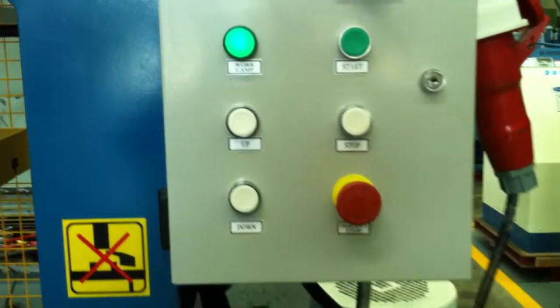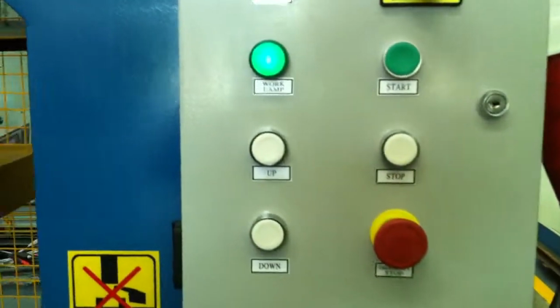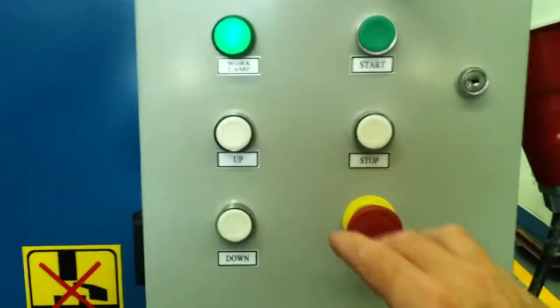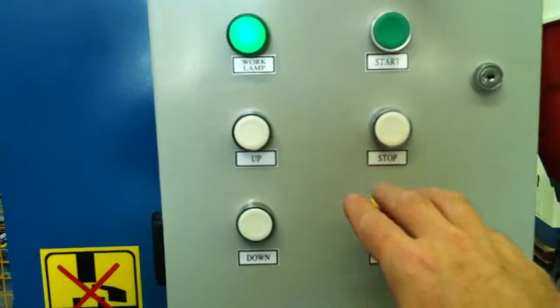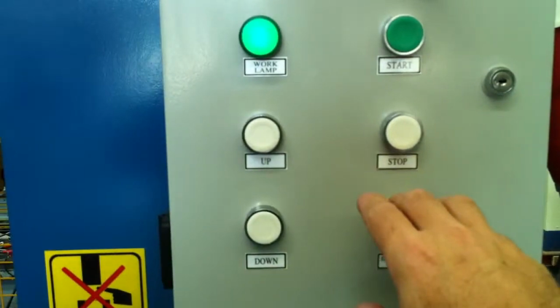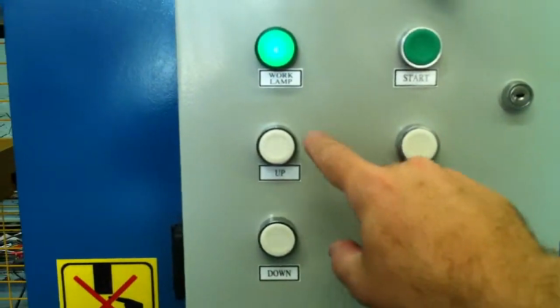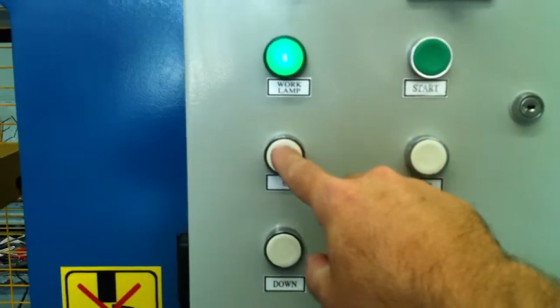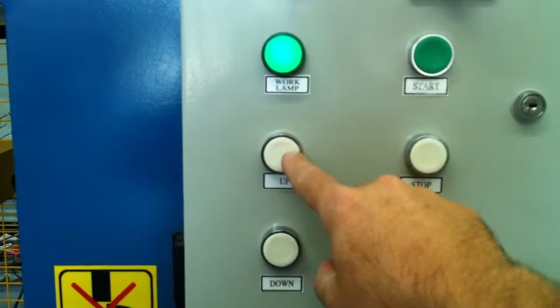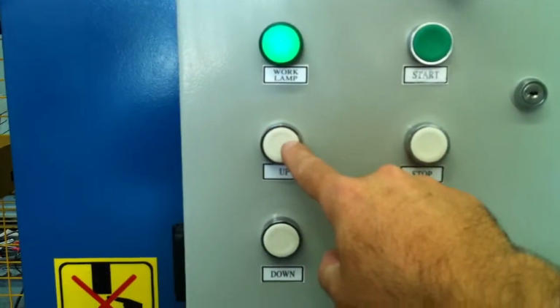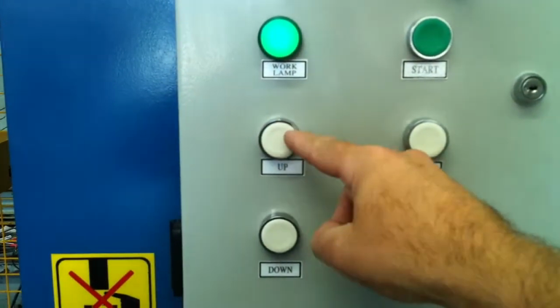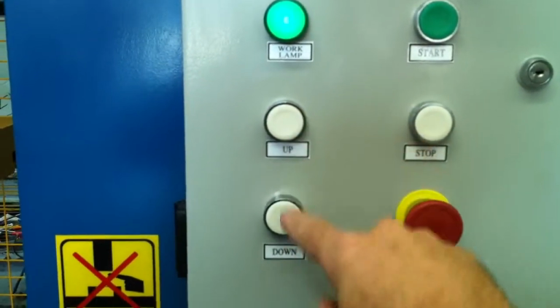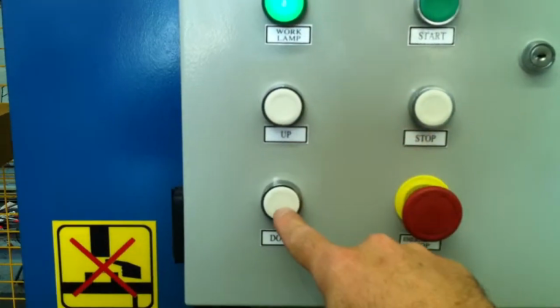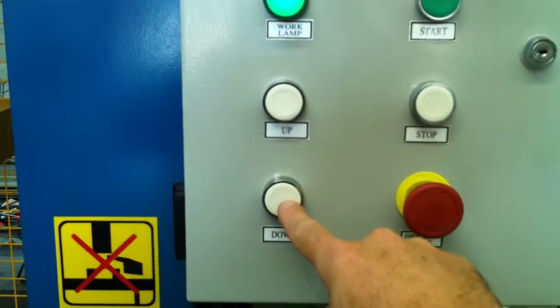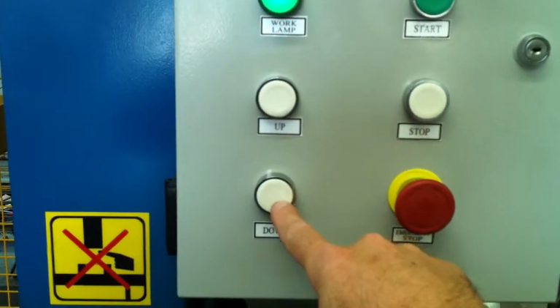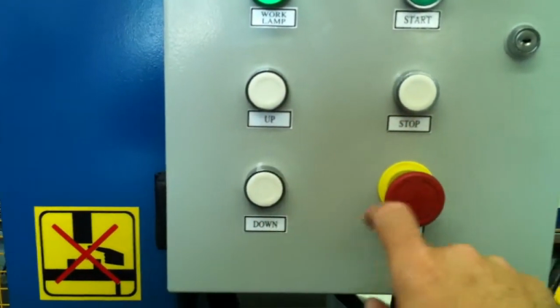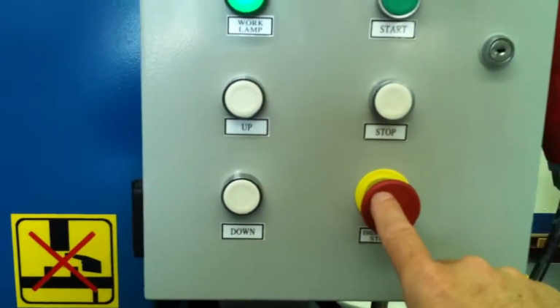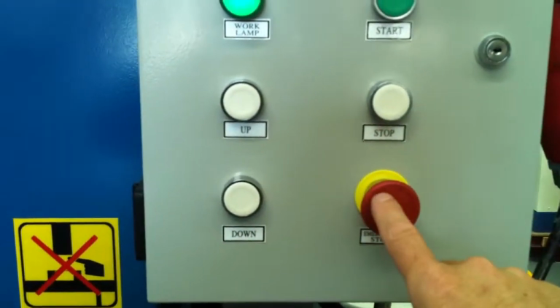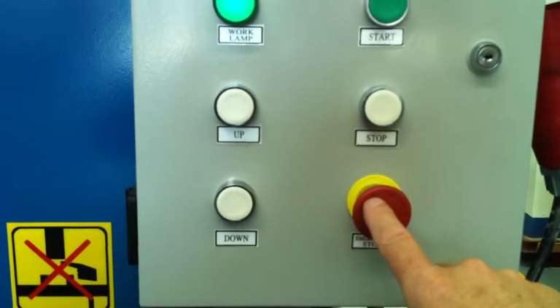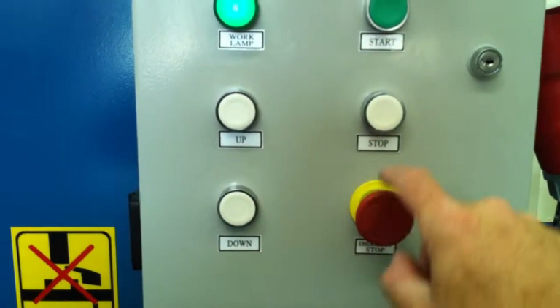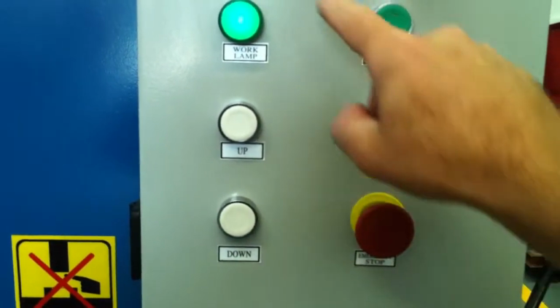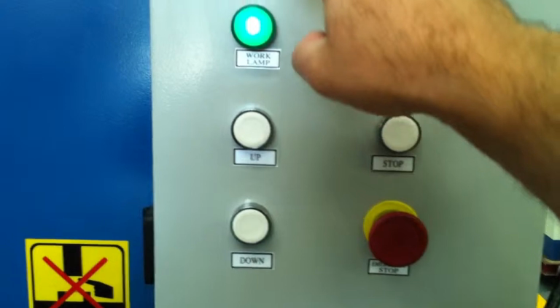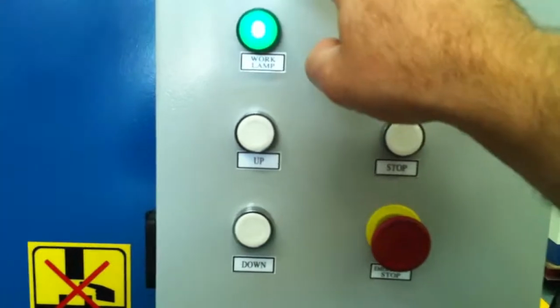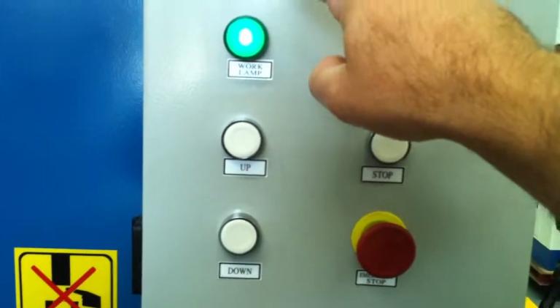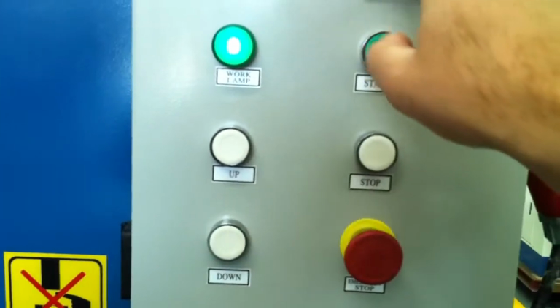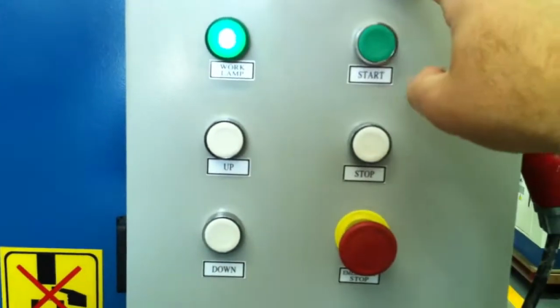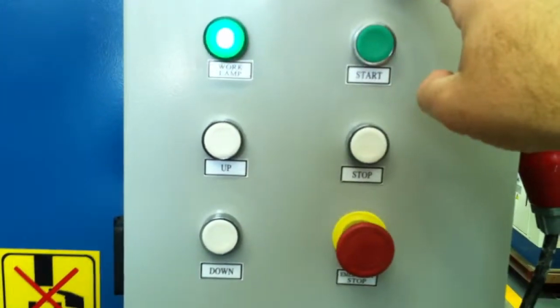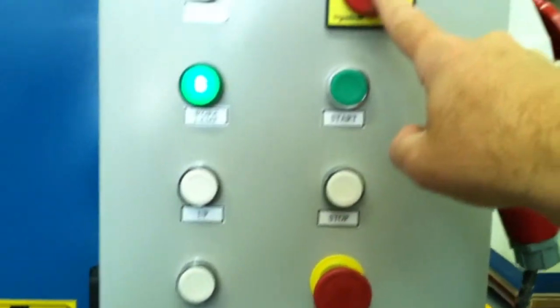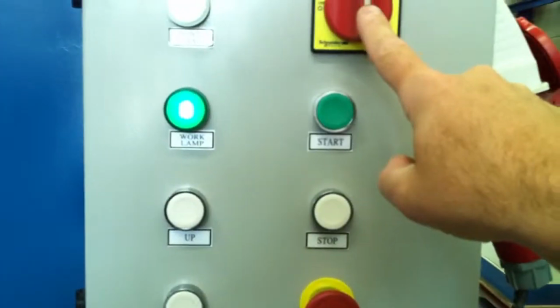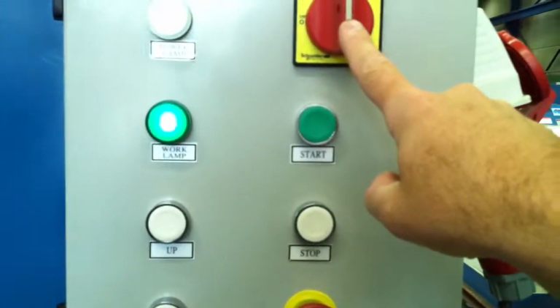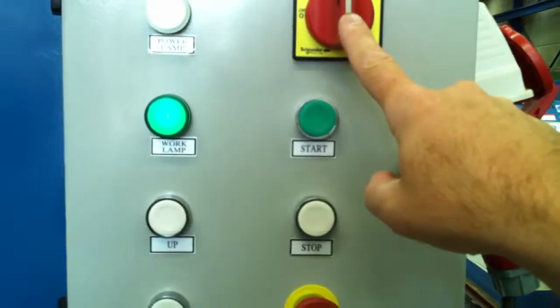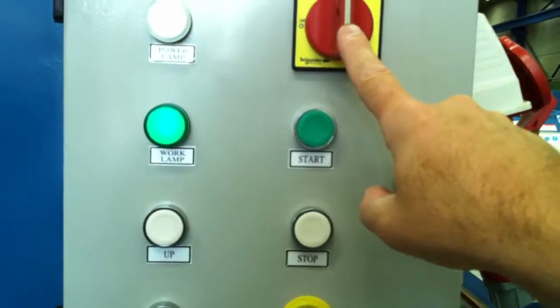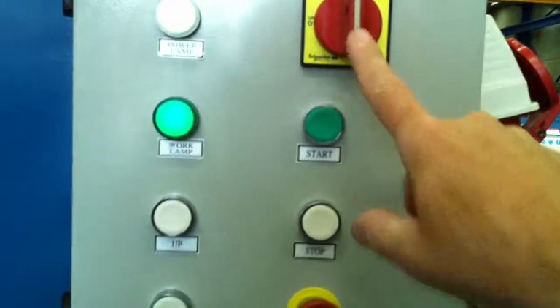We have two options for stroking: up and down, e-stops of course, and the power lamp on, with our Schneider Electric quality switchgear.